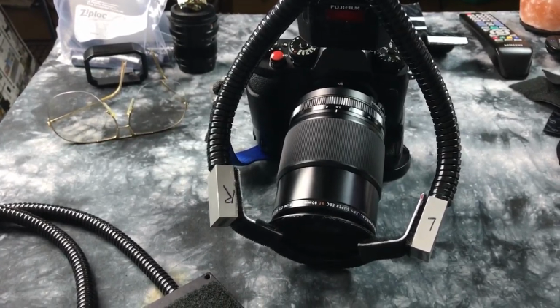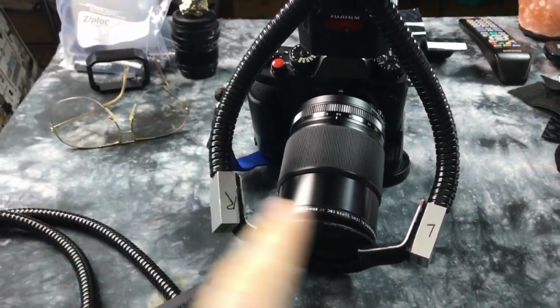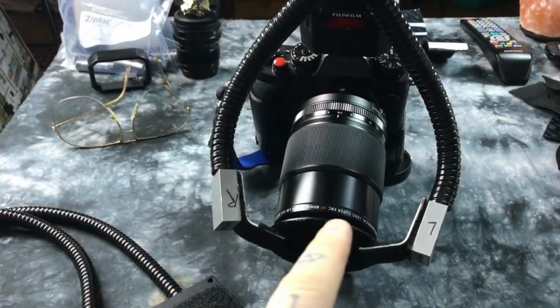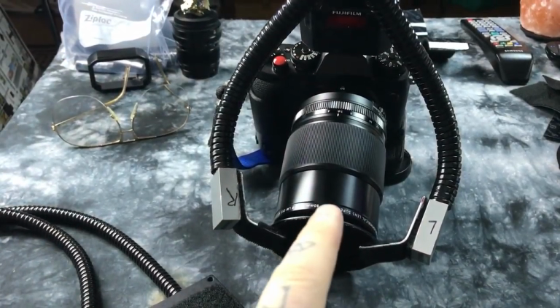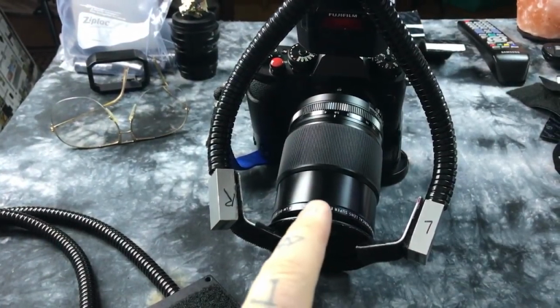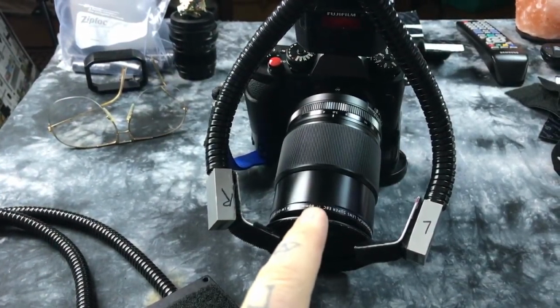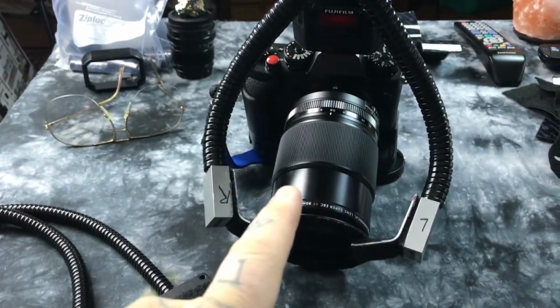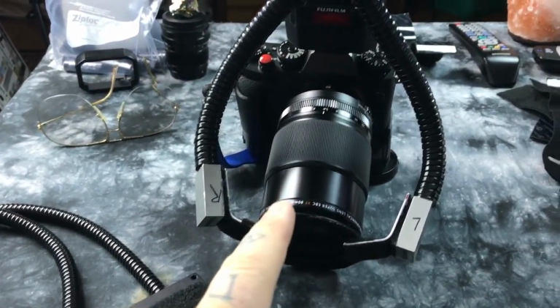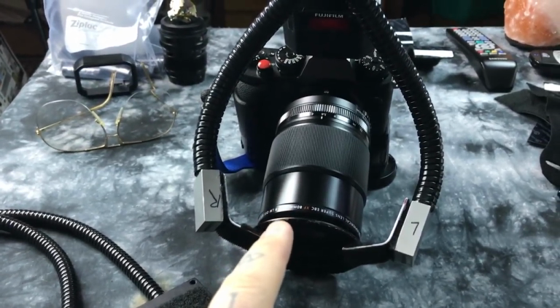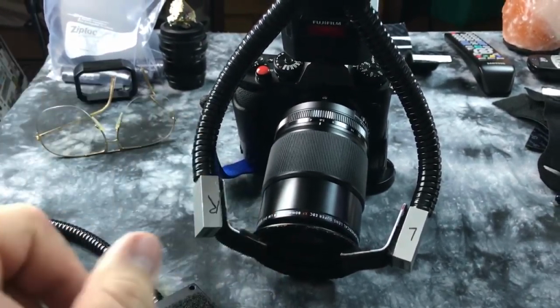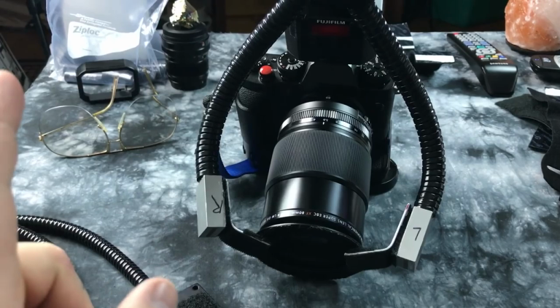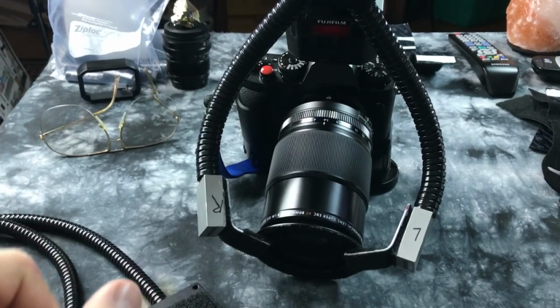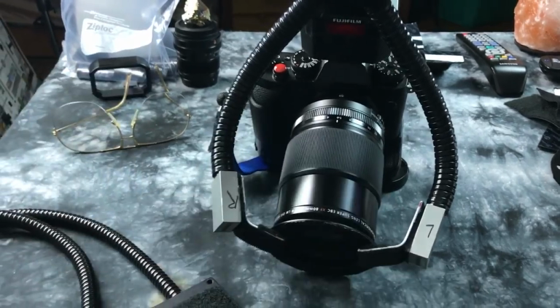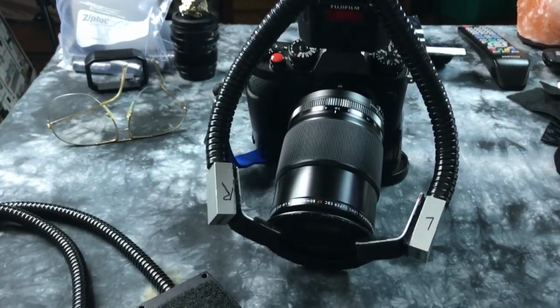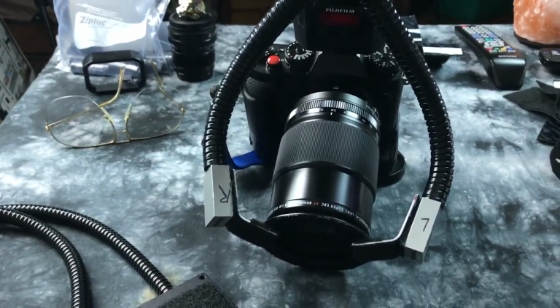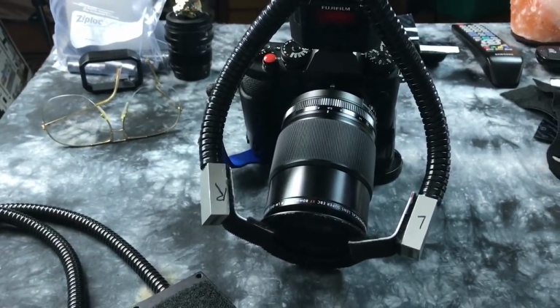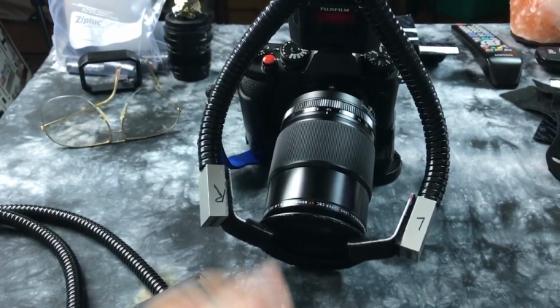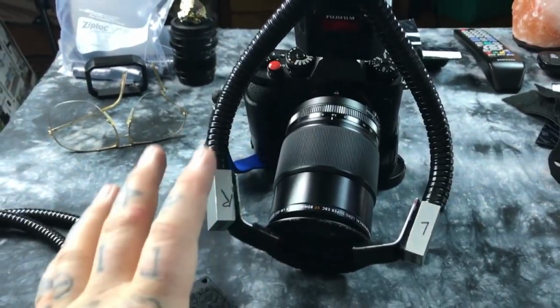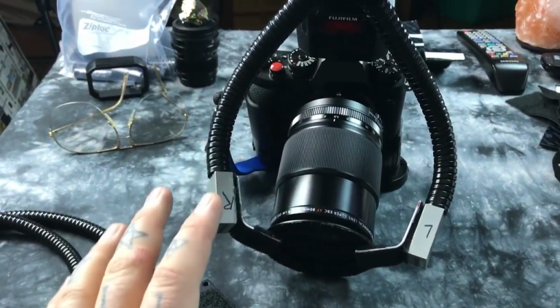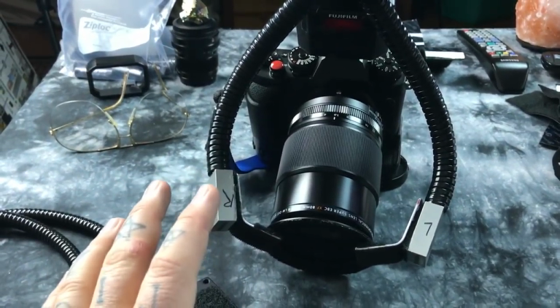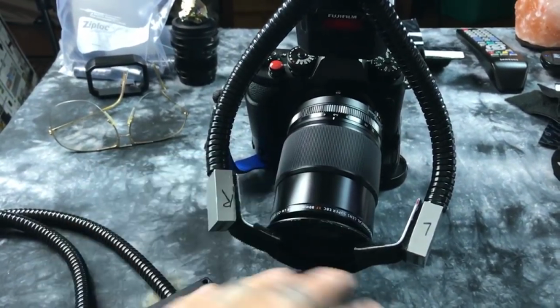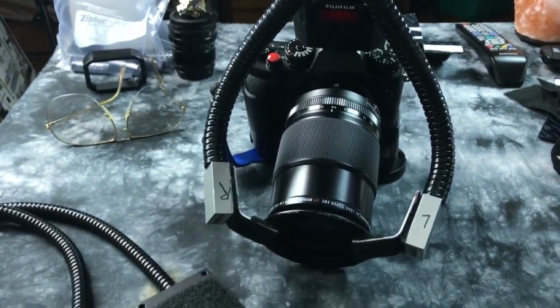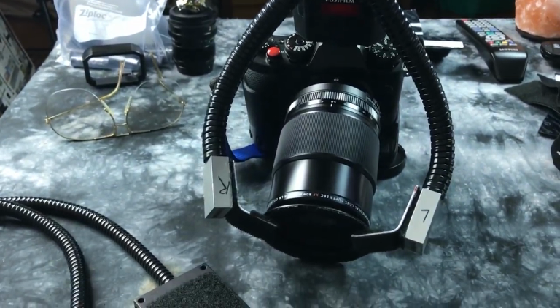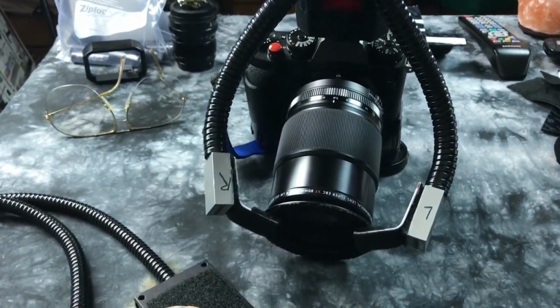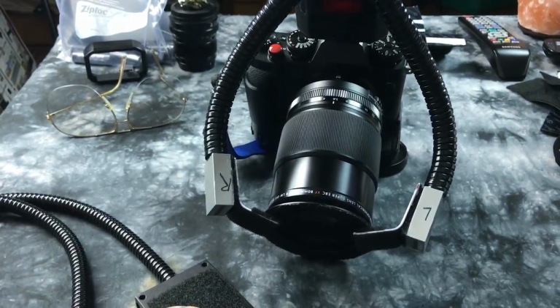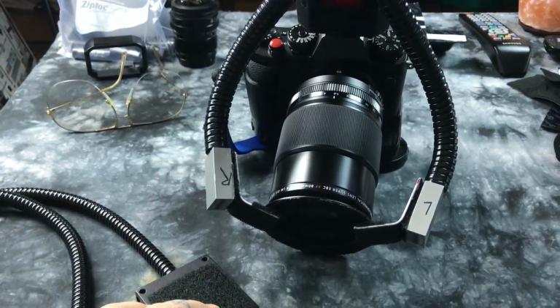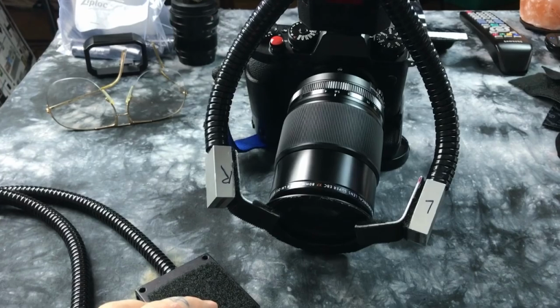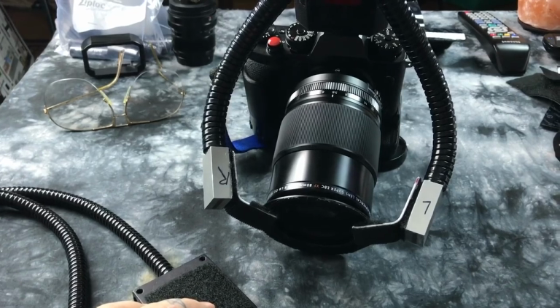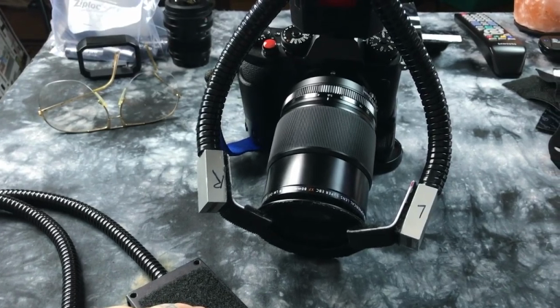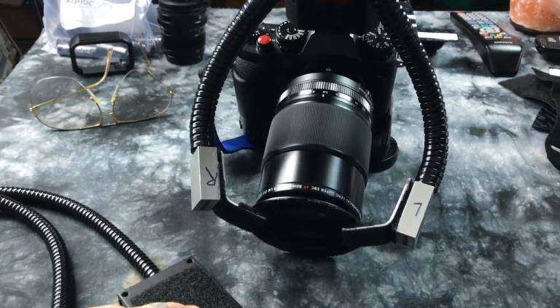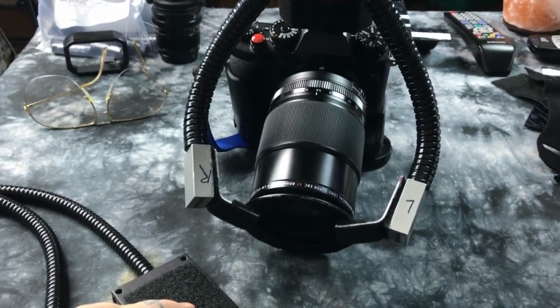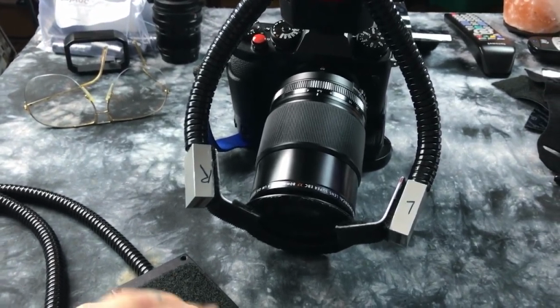If you liked this video, click the link below and drop a buck or two. My ideas are brilliant on DIY light mods — this is brilliant. I mean, you can't deny it. It just is. Thank you so much for watching. Catch you later.